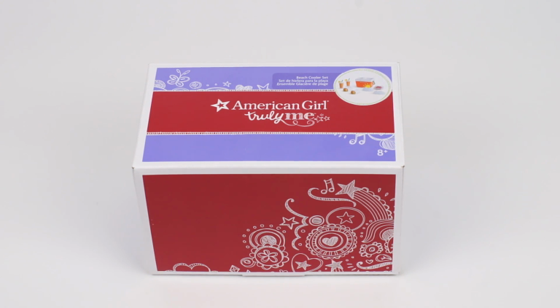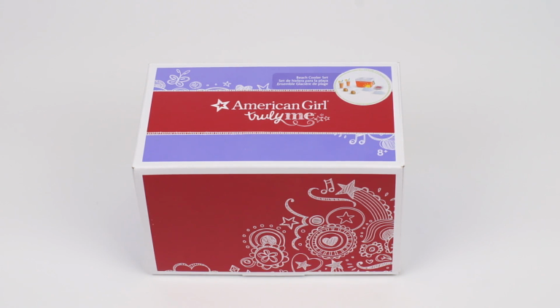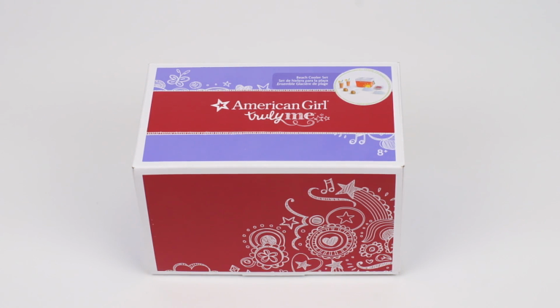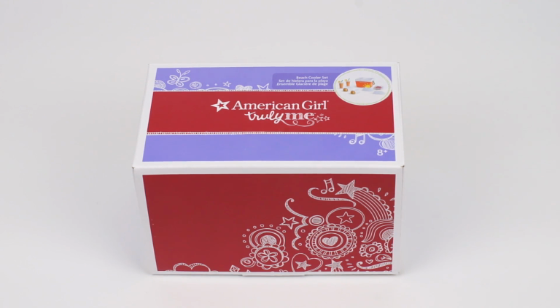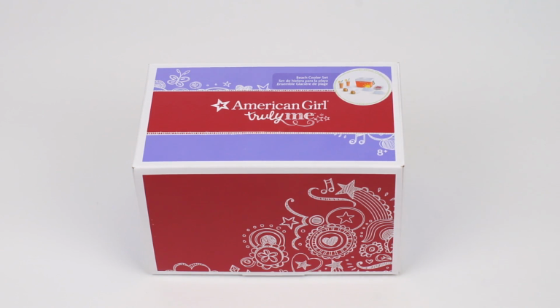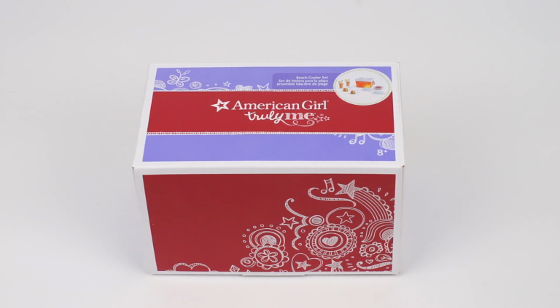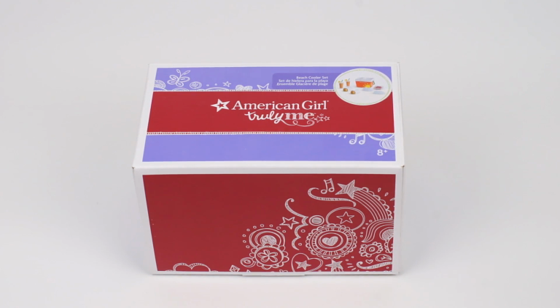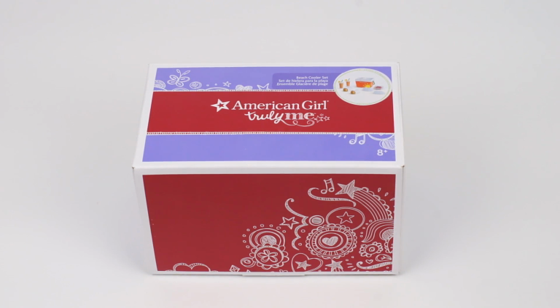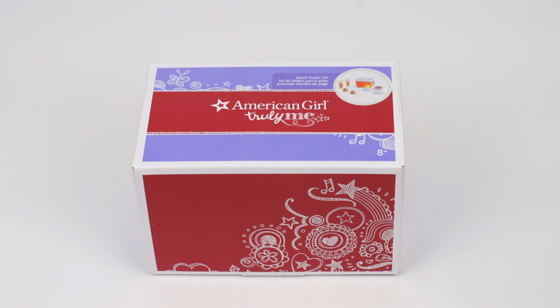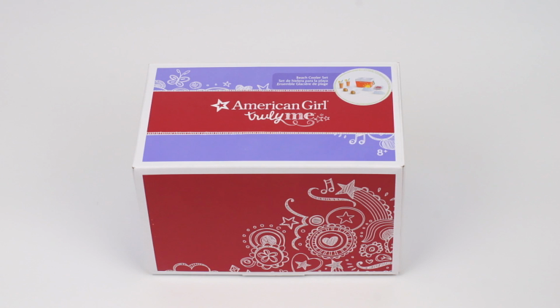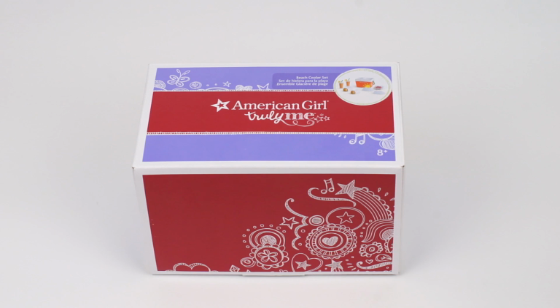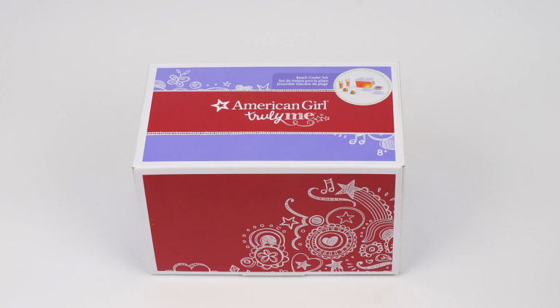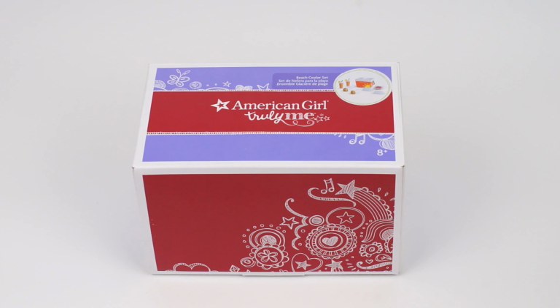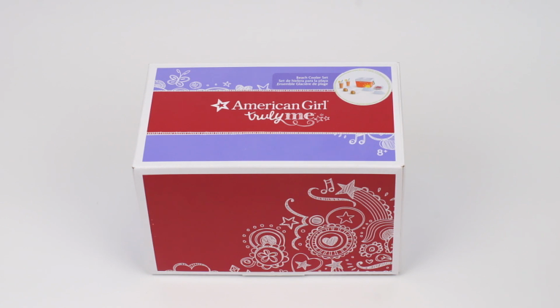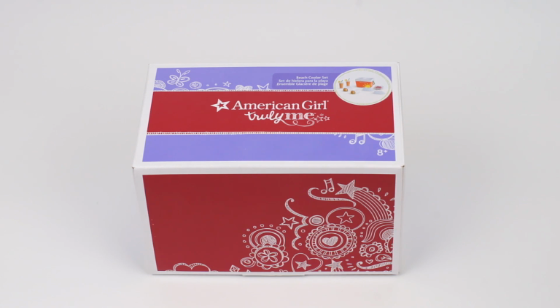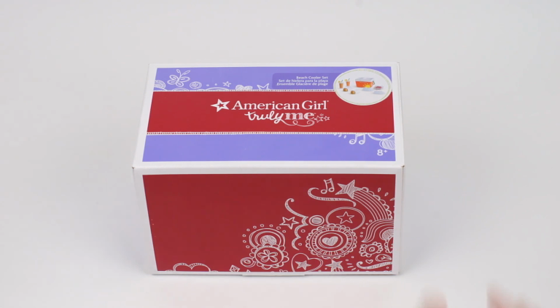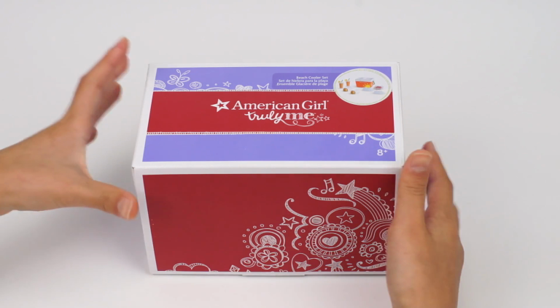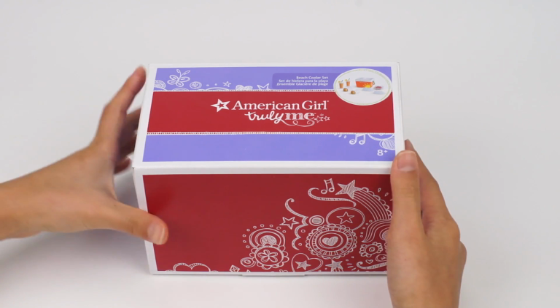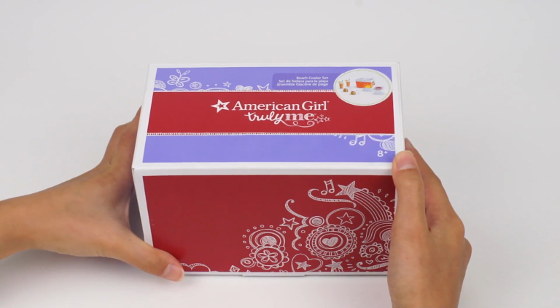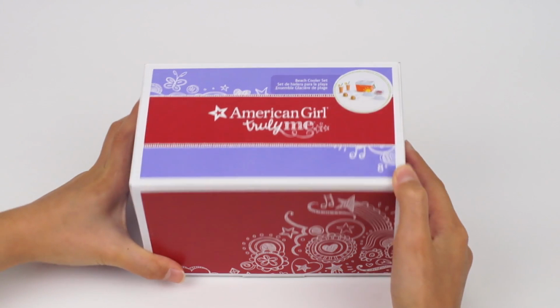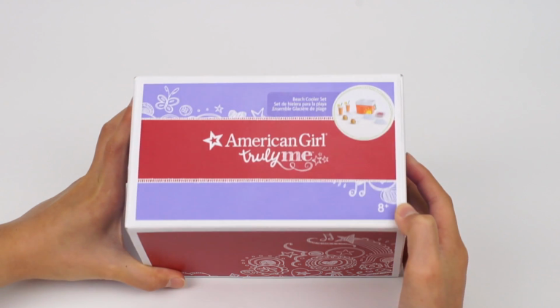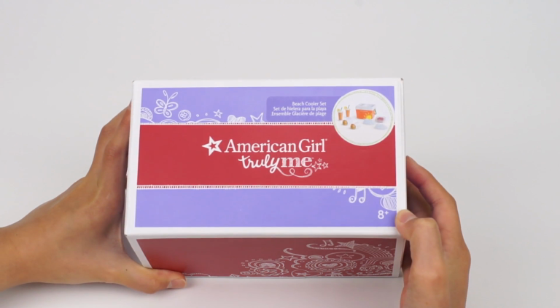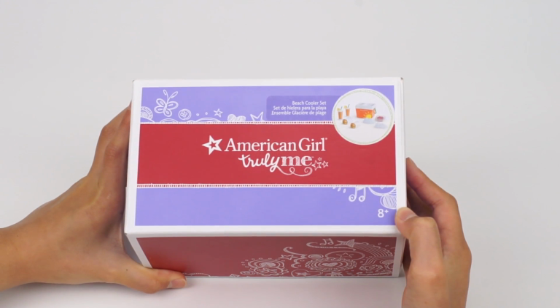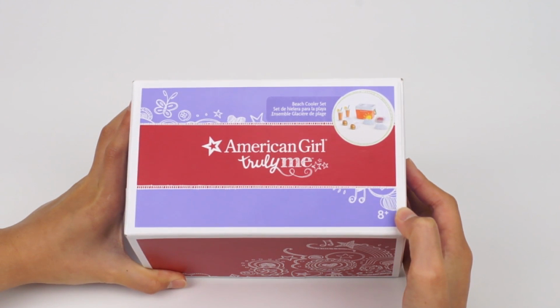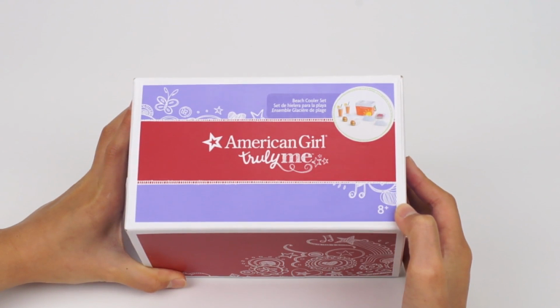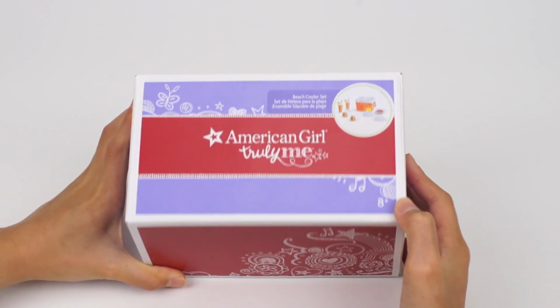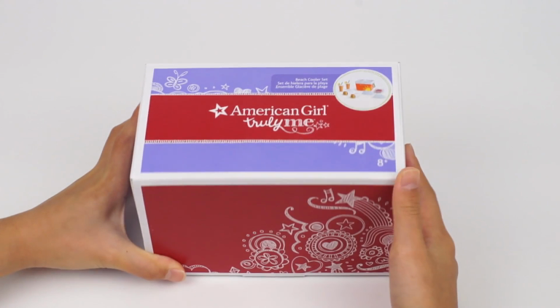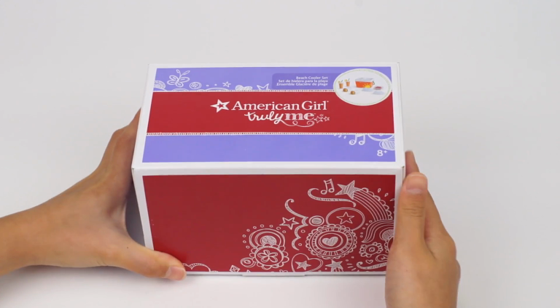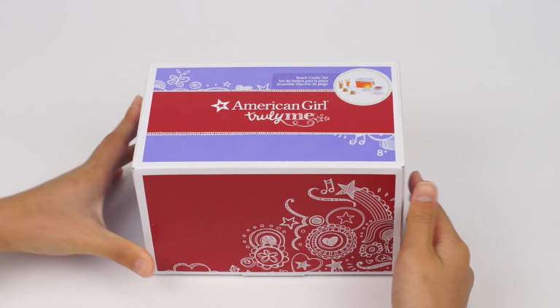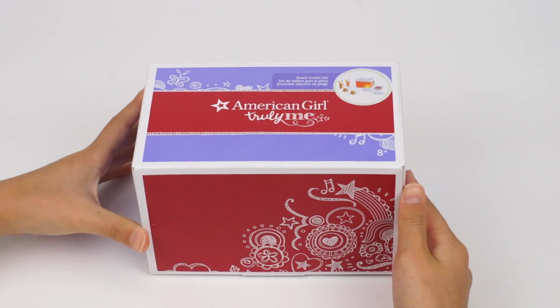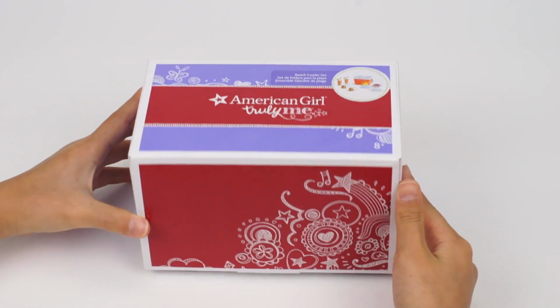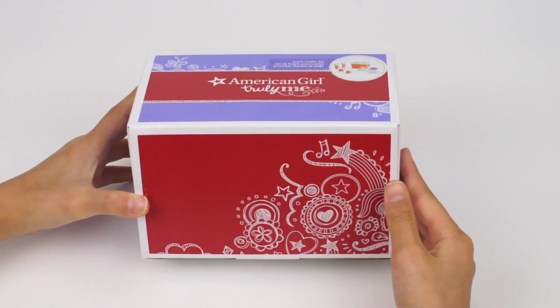So when we saw the beach cooler set at the American Girl store, we had to pick it up. It's like the perfect set for our dolls to go to the beach with.